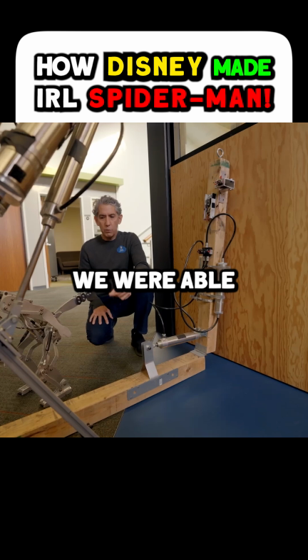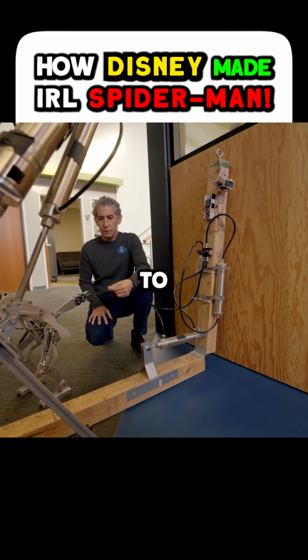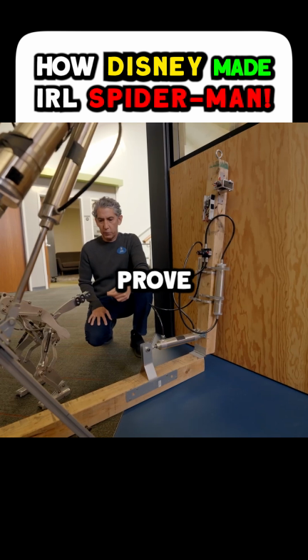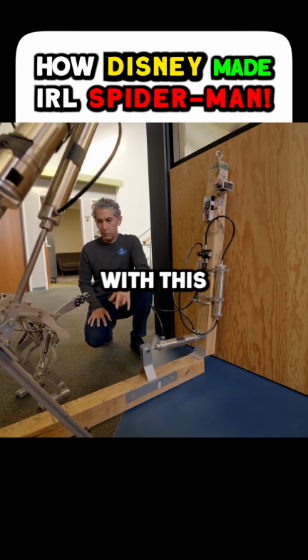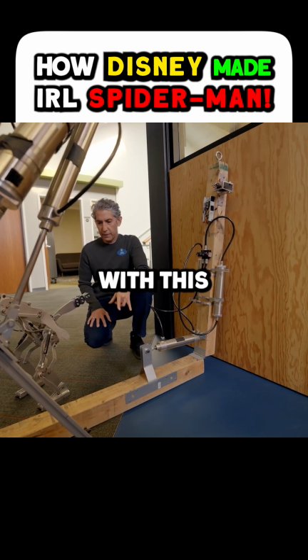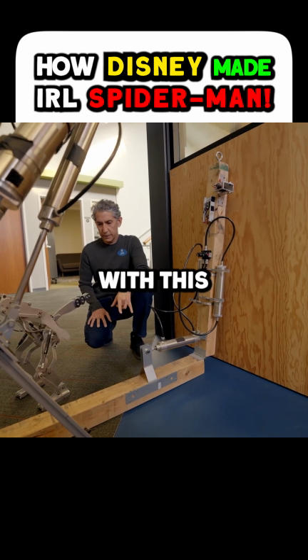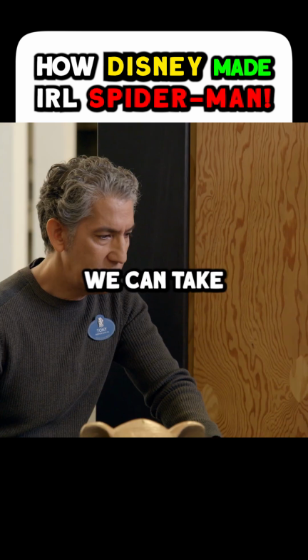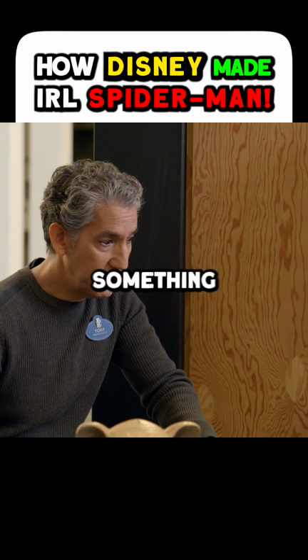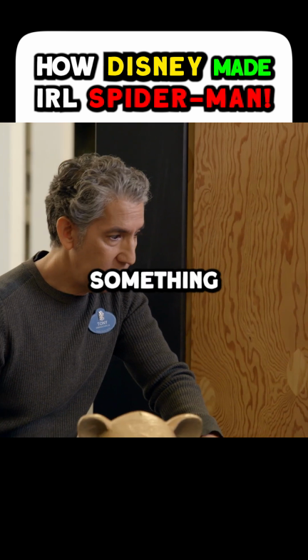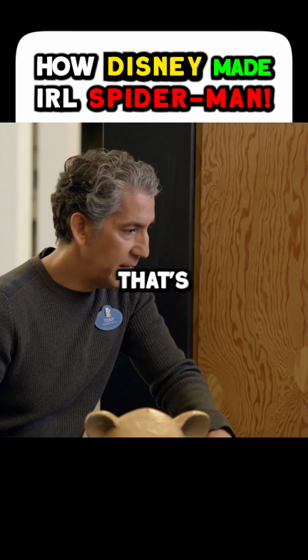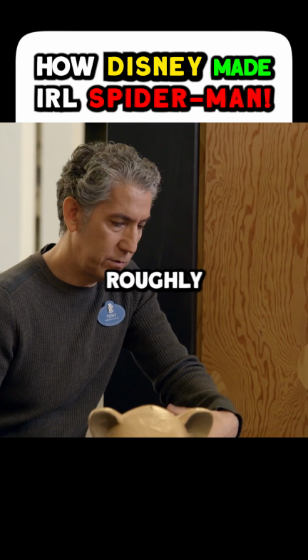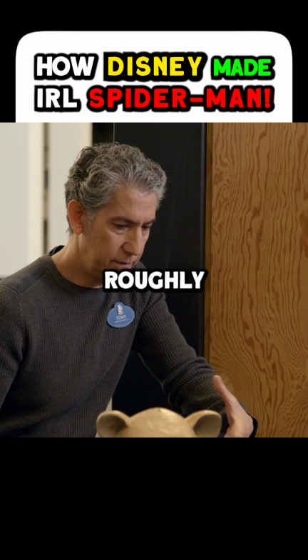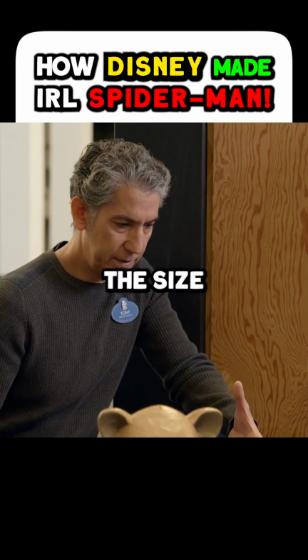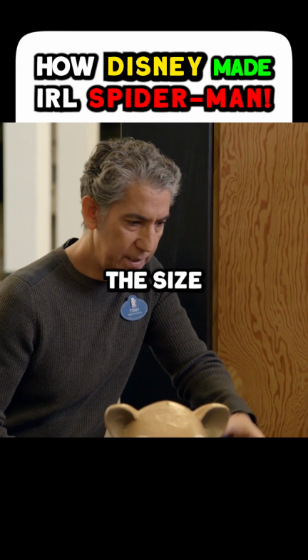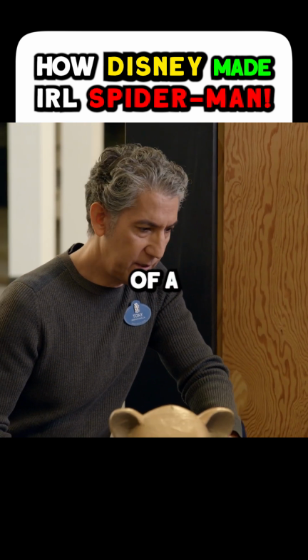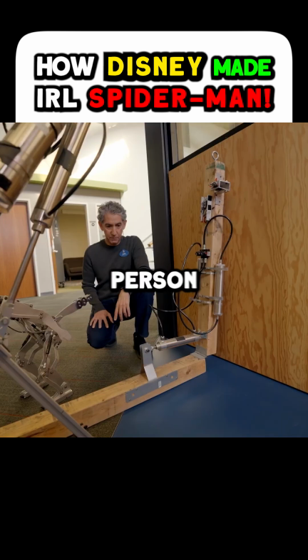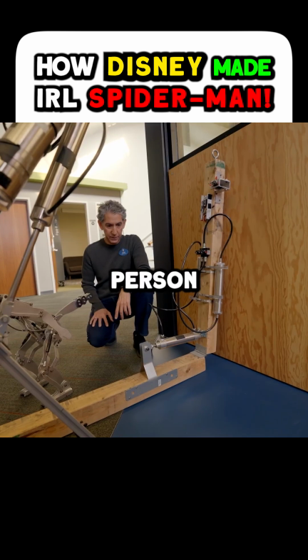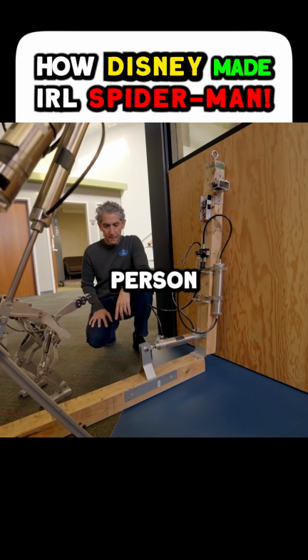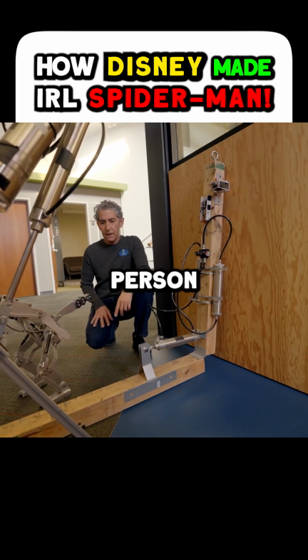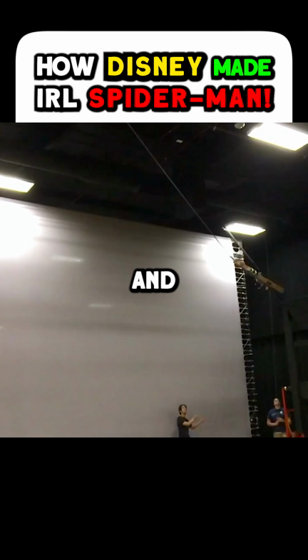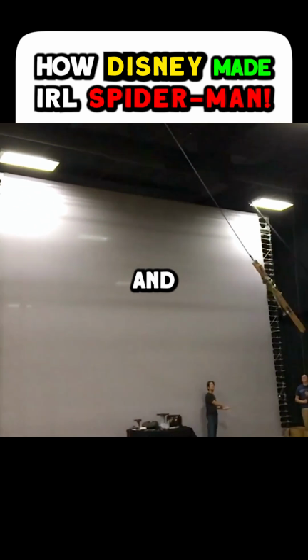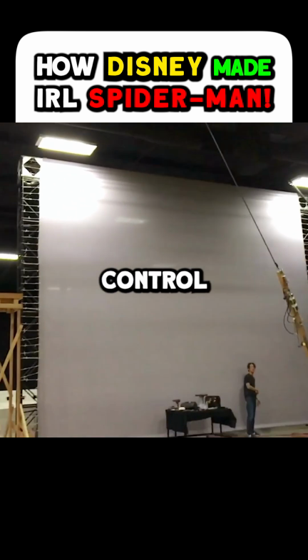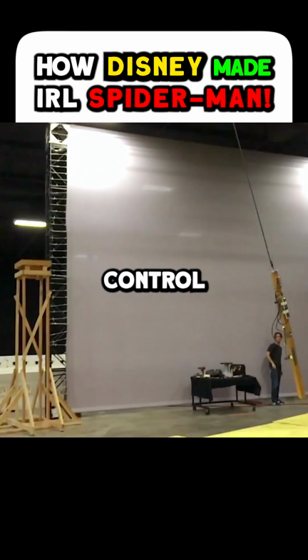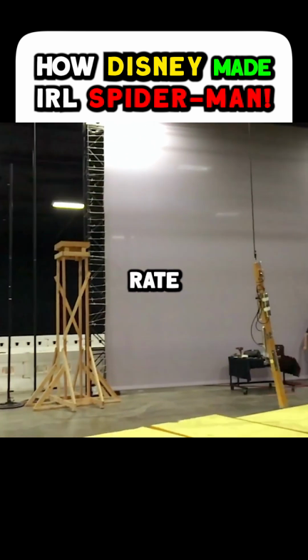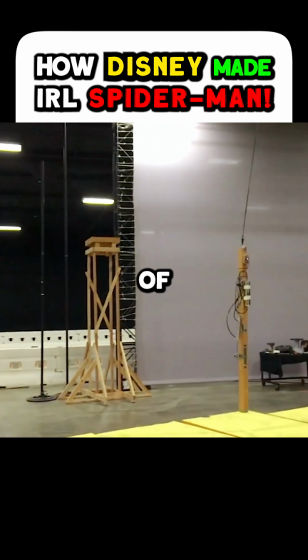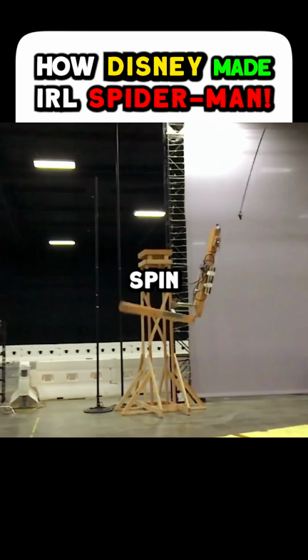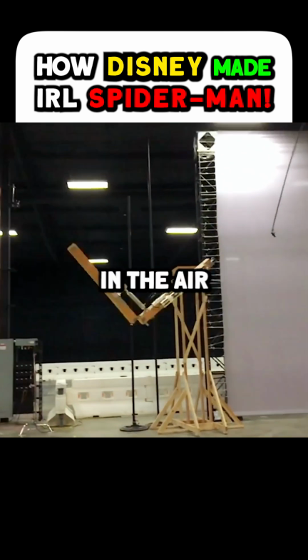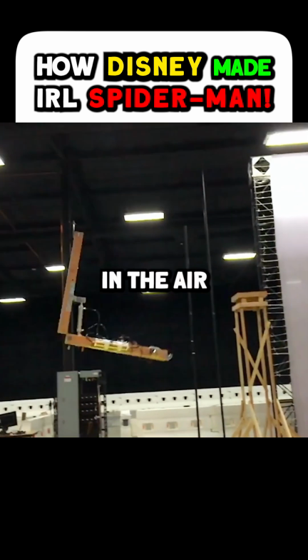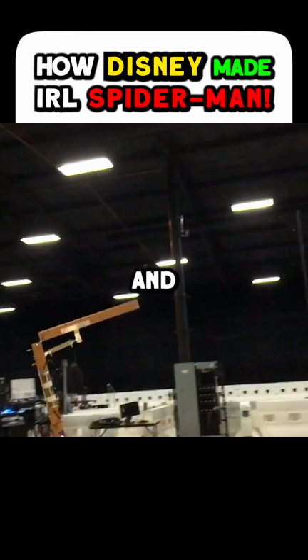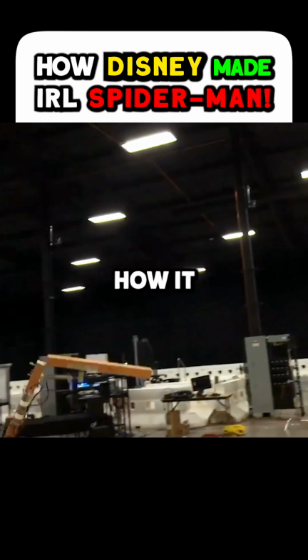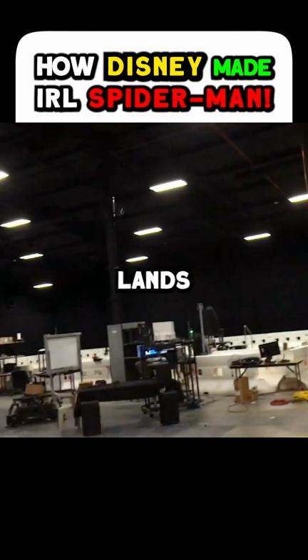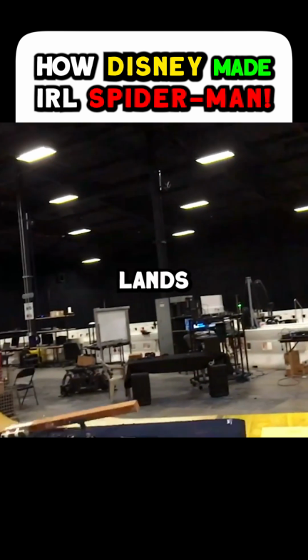We were able to prove with this that we can take something that's roughly the size of a person and control its rate of spin in the air and how it lands.